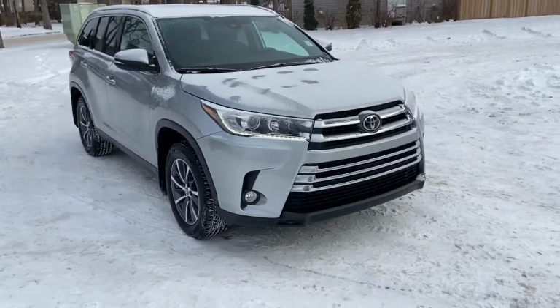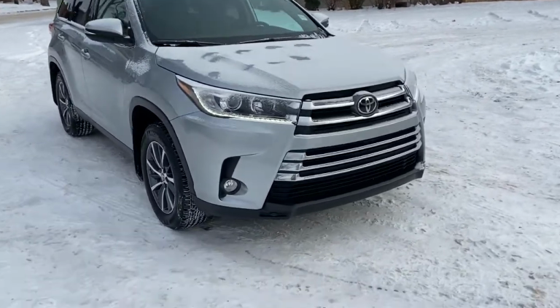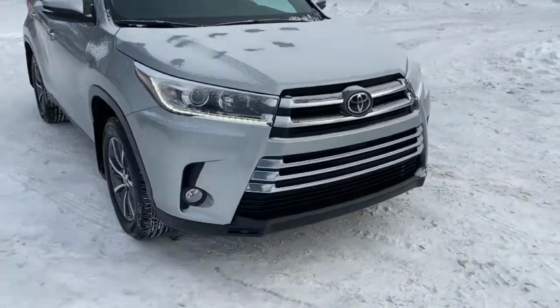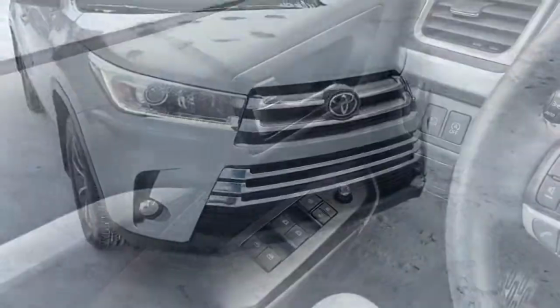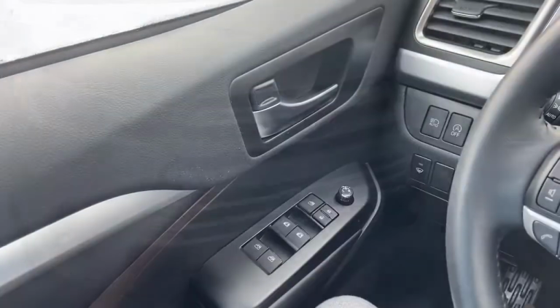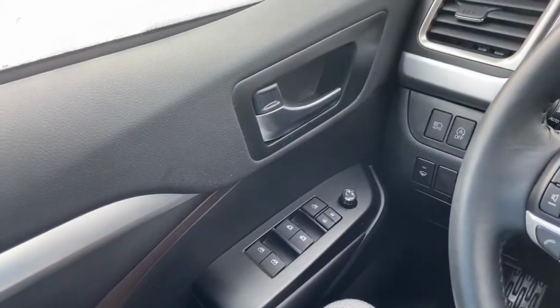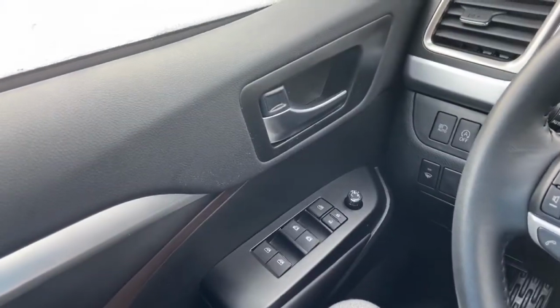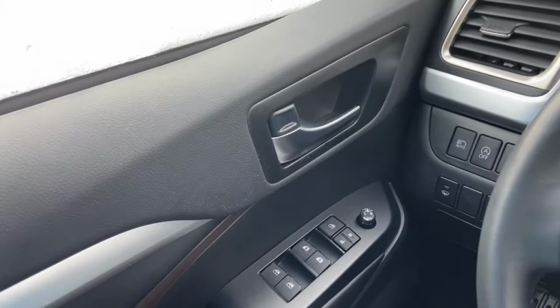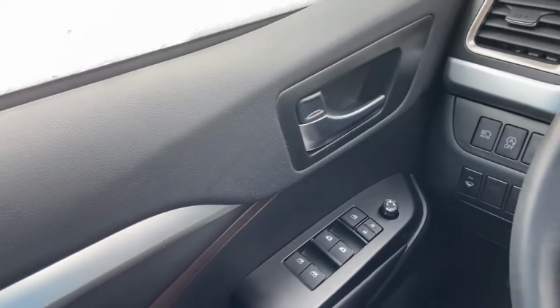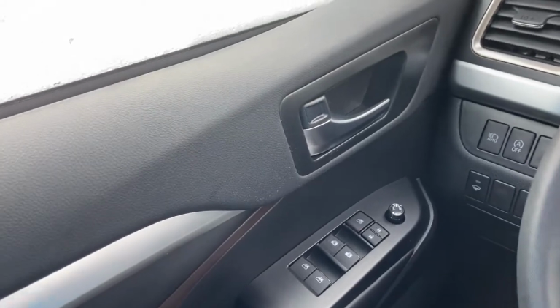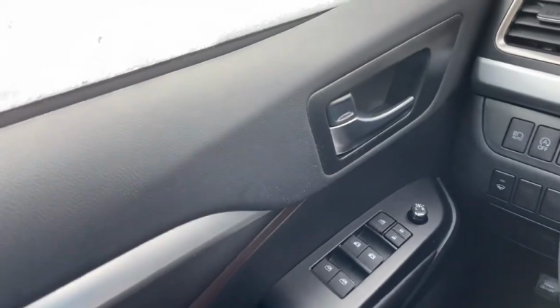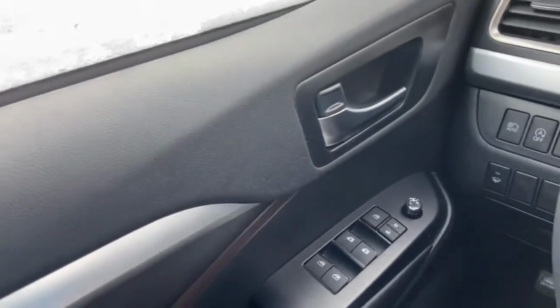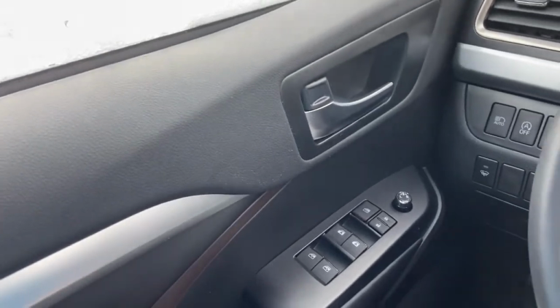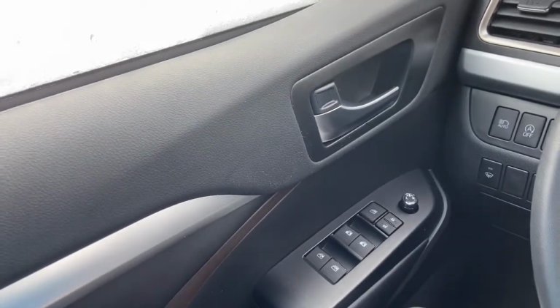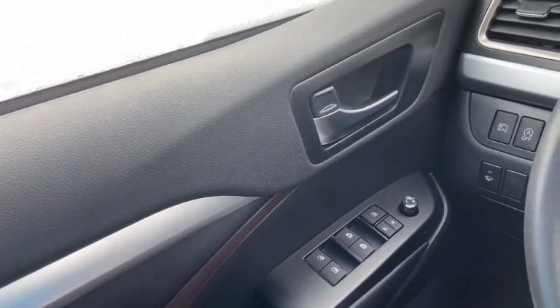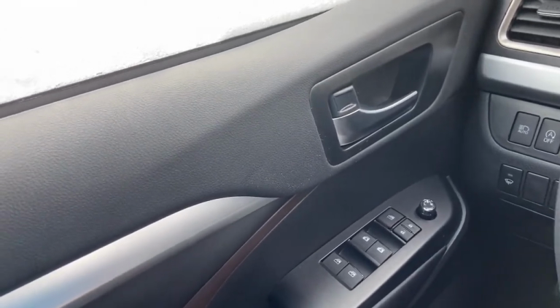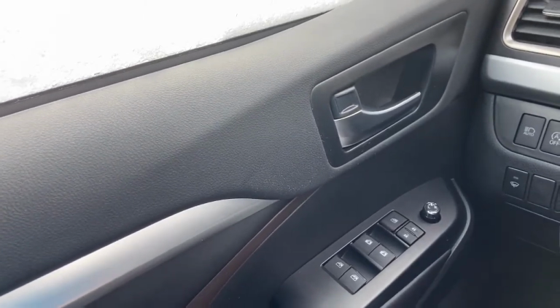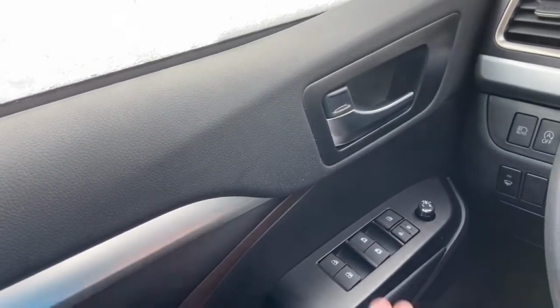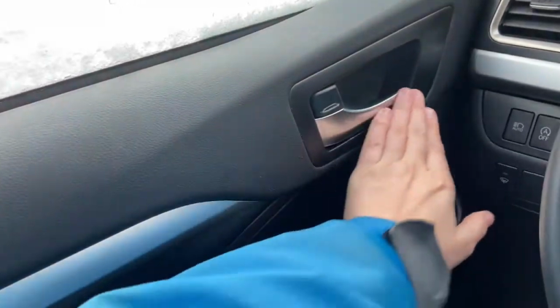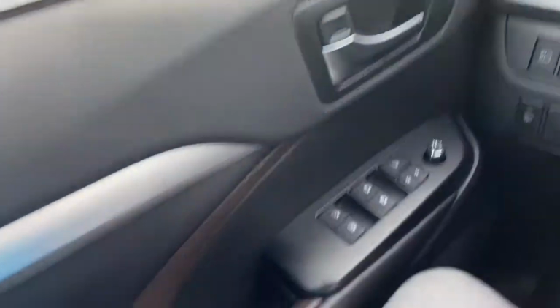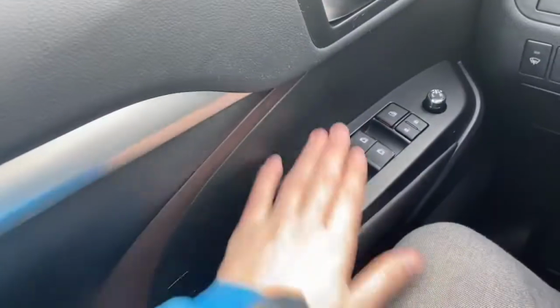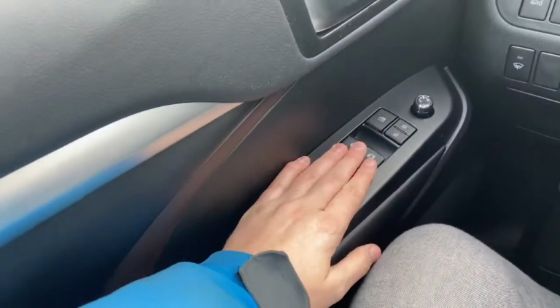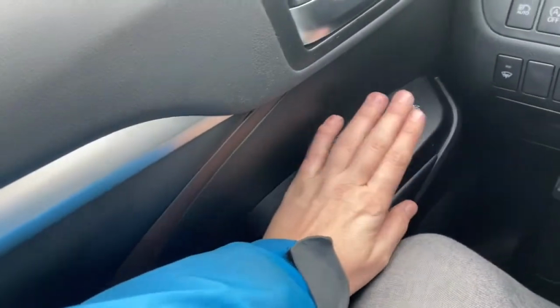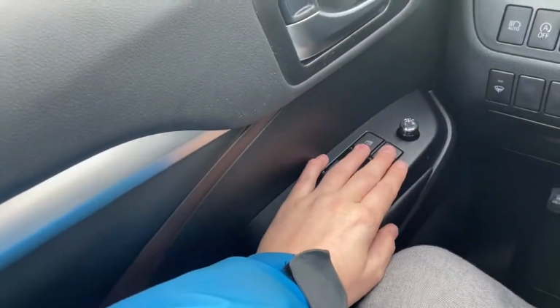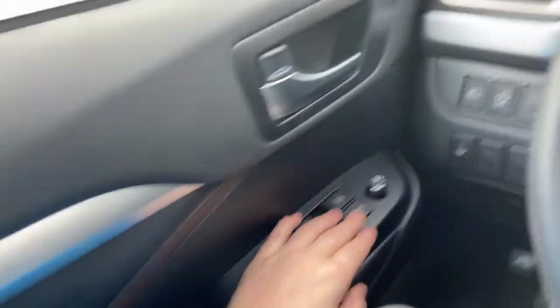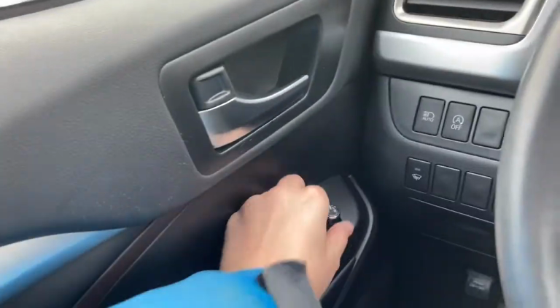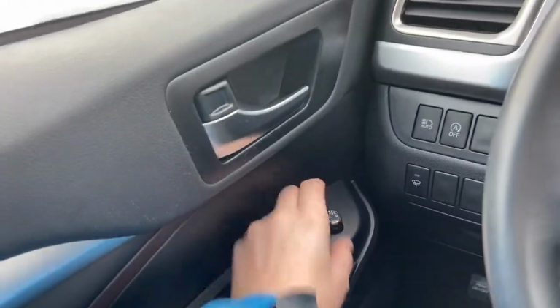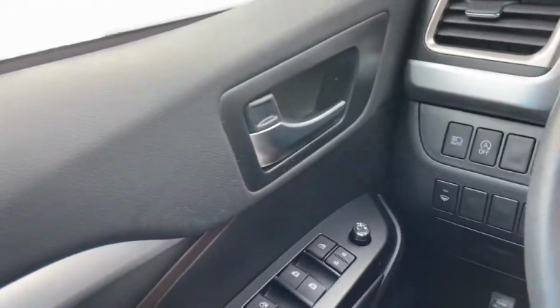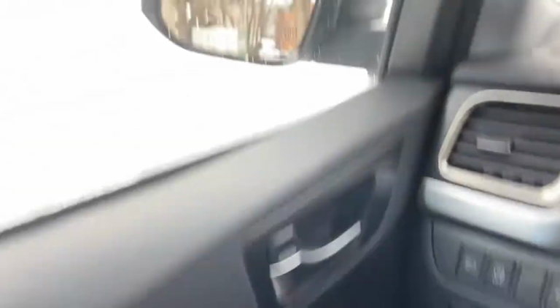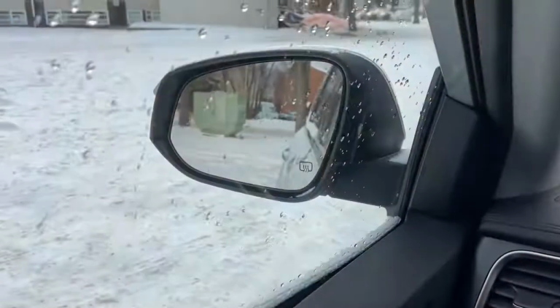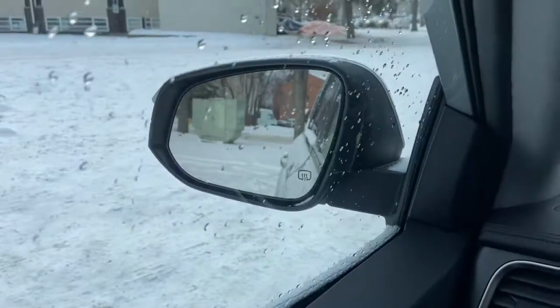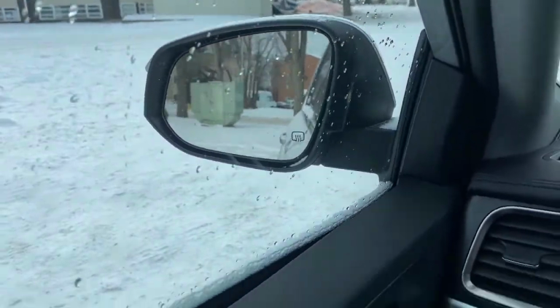Now let's take a look inside. Sitting inside the Highlander, we're going to do a quick run through of some of the features as well as go over the interior layout. Starting on the door panel you have your door latch with your power windows, power locks, and we have our power mirrors which are both heated and equipped with blind spot monitoring.